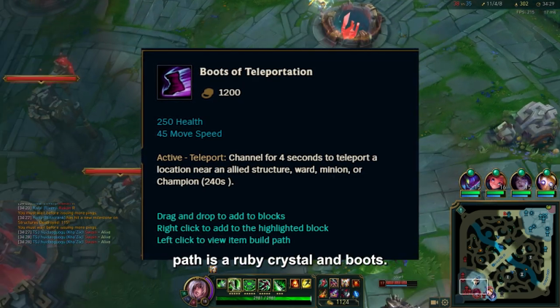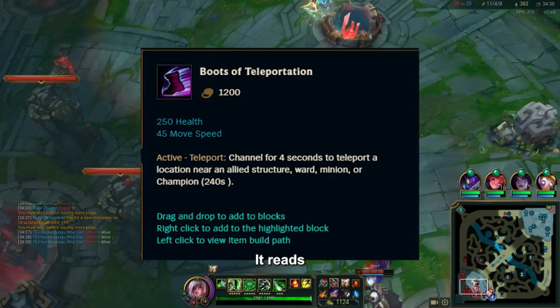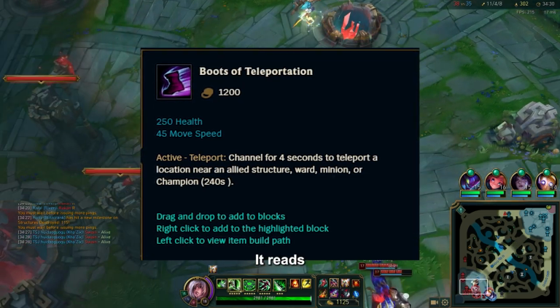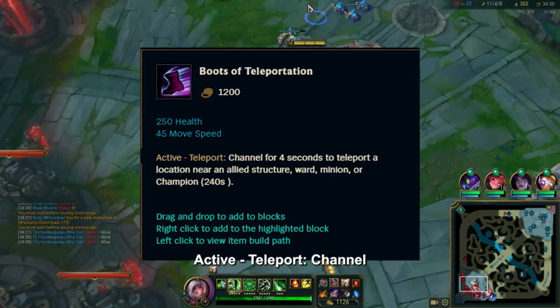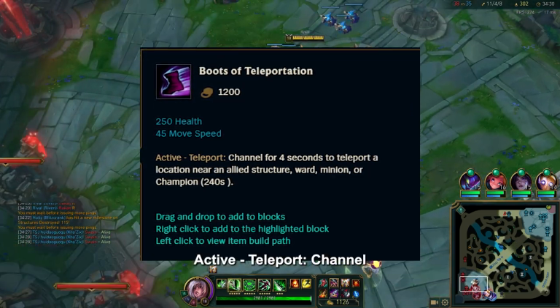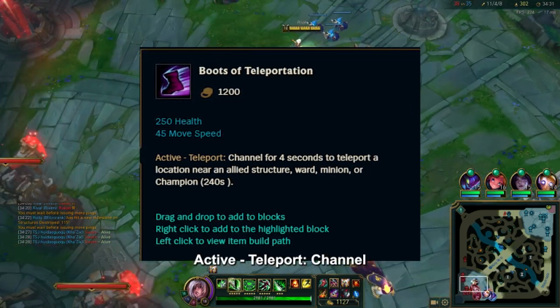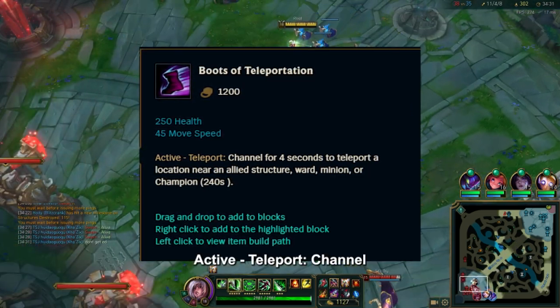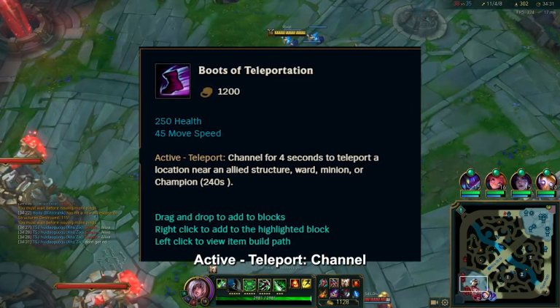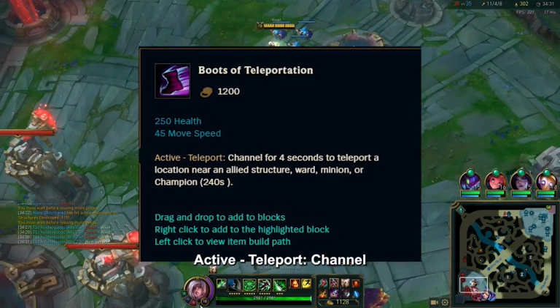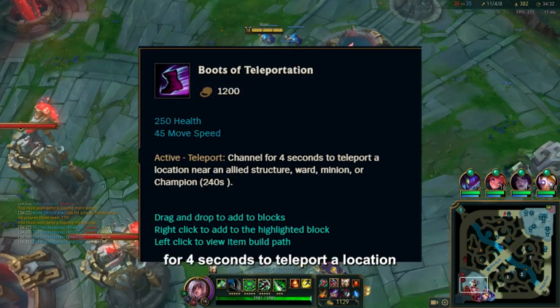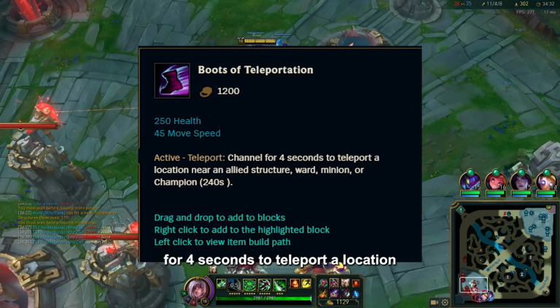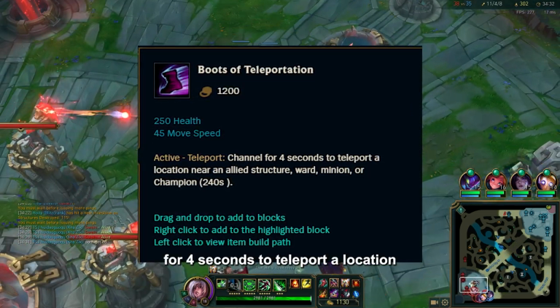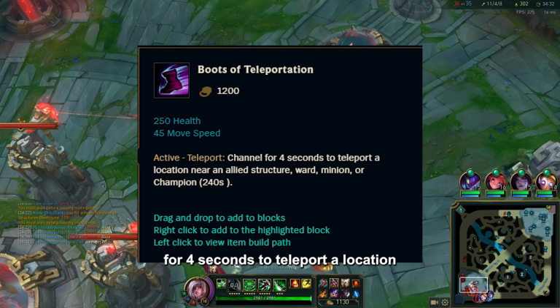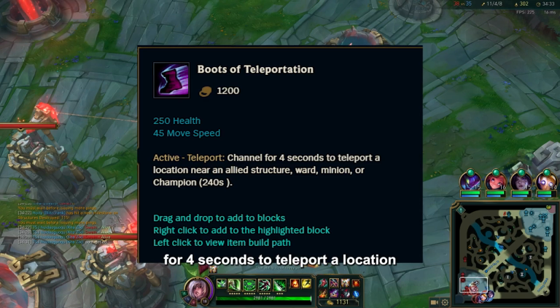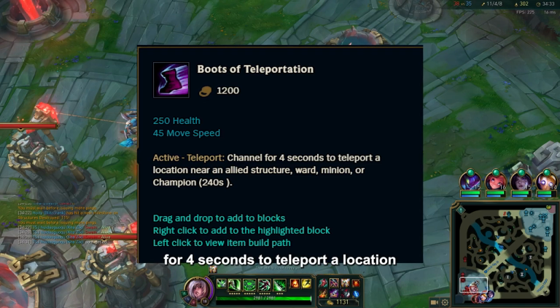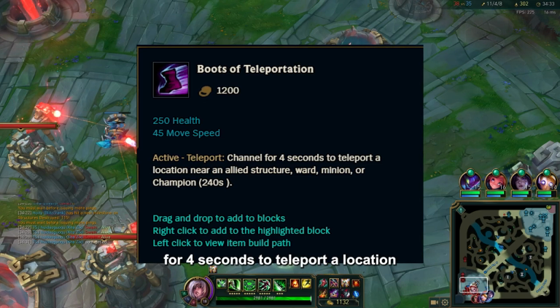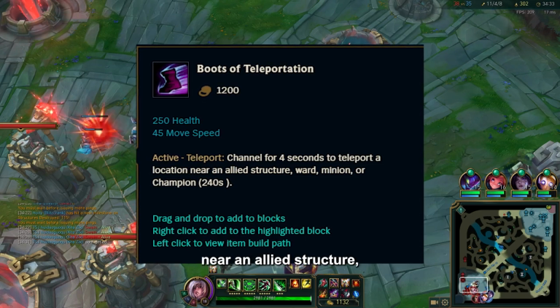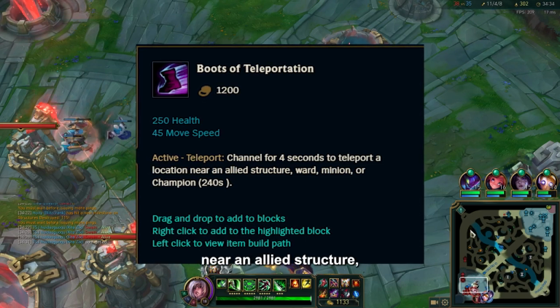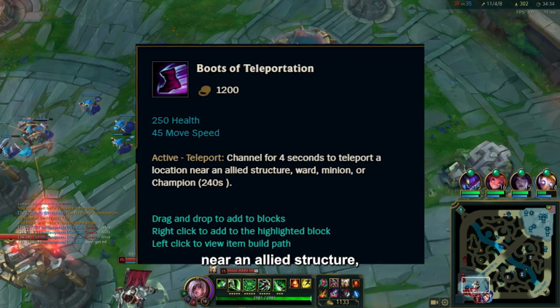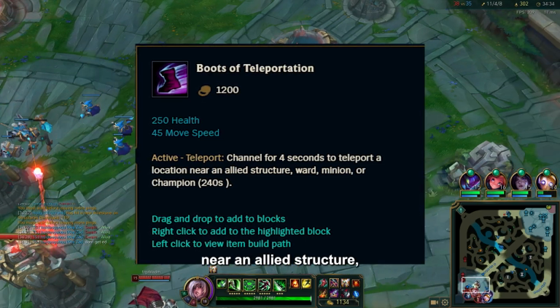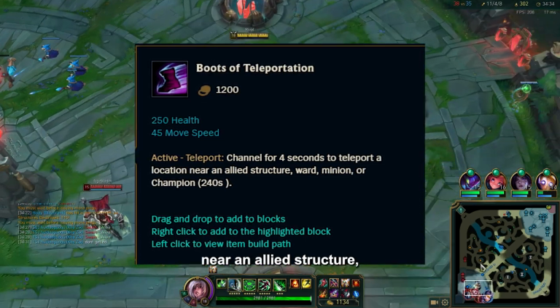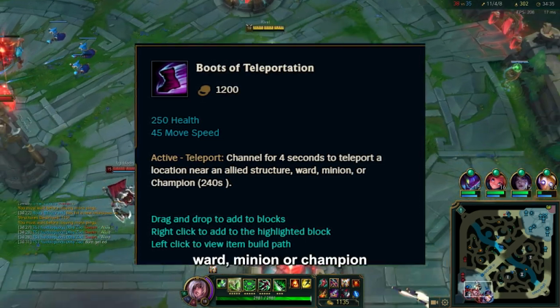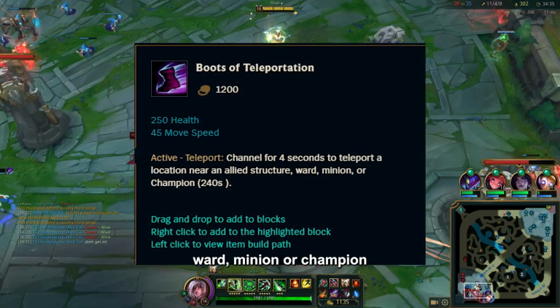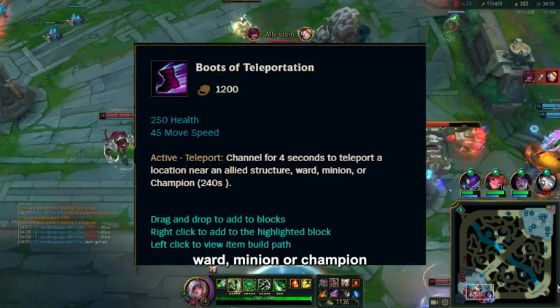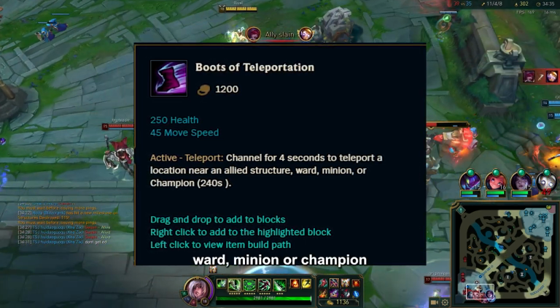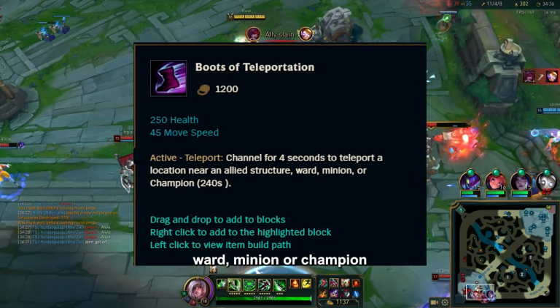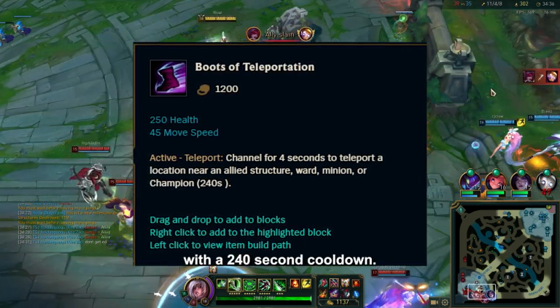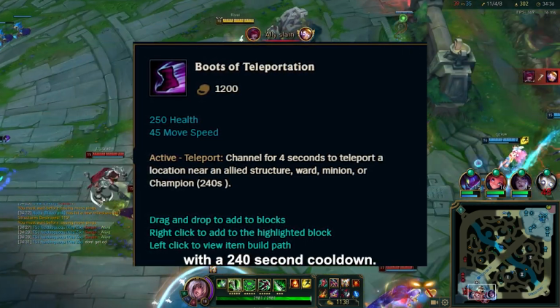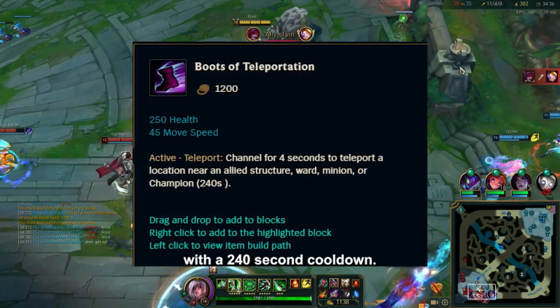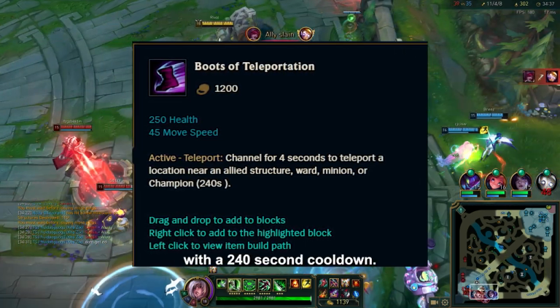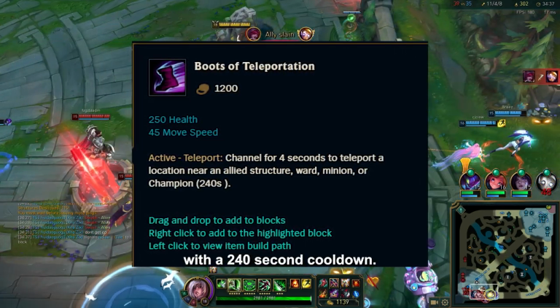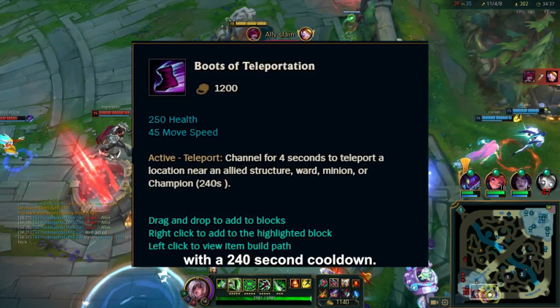It reads: Active — Teleport. Channel for four seconds to teleport to a location near an allied structure, ward, minion, or champion, with a 240 second cooldown.